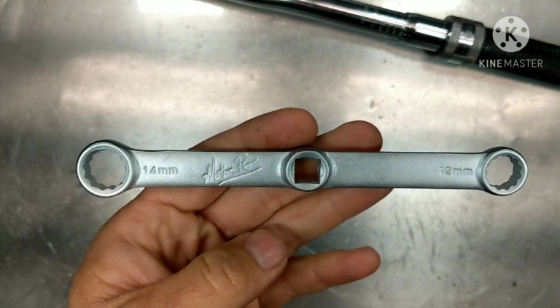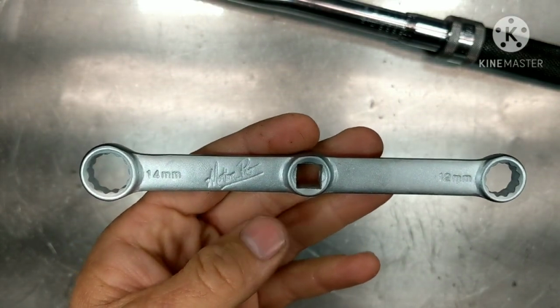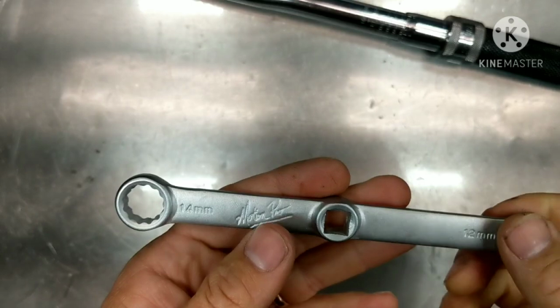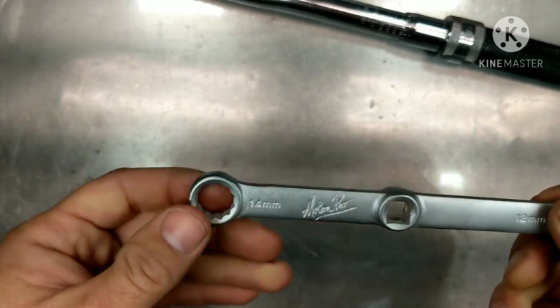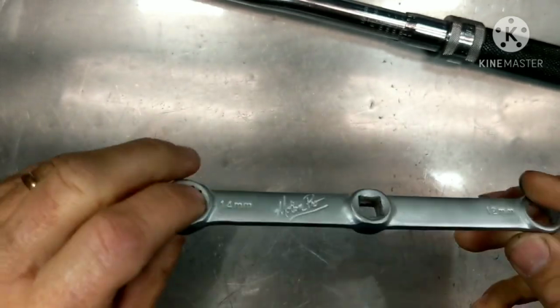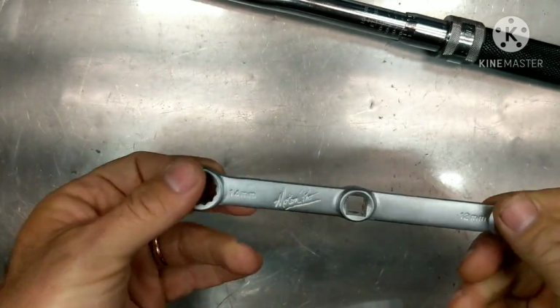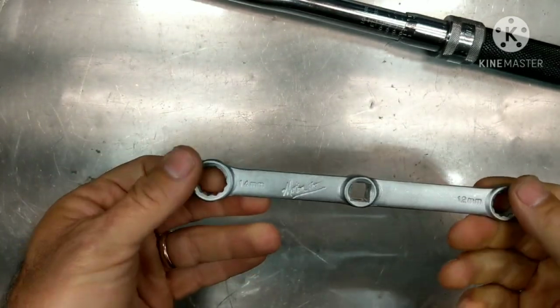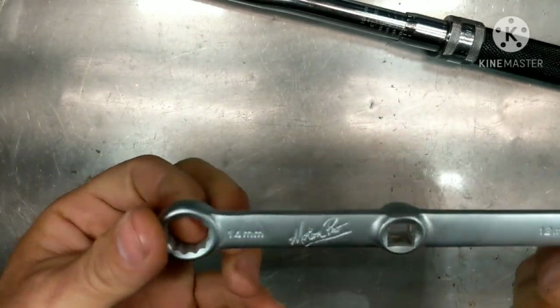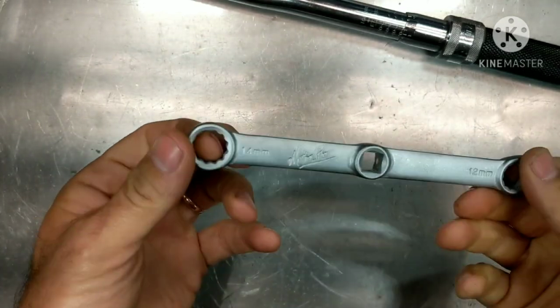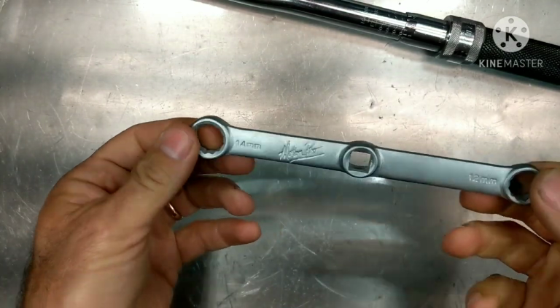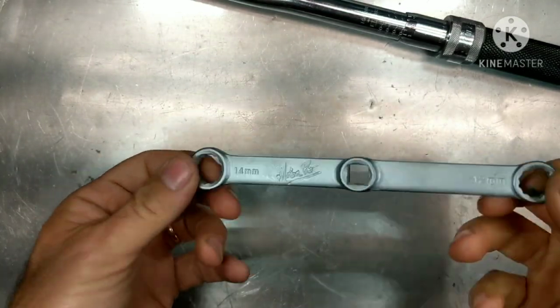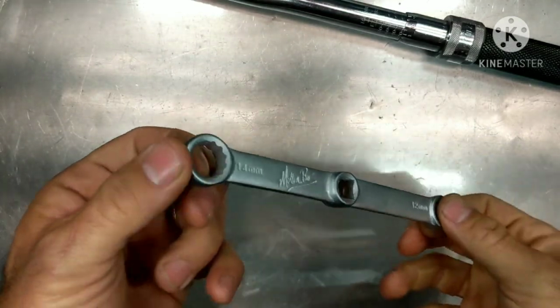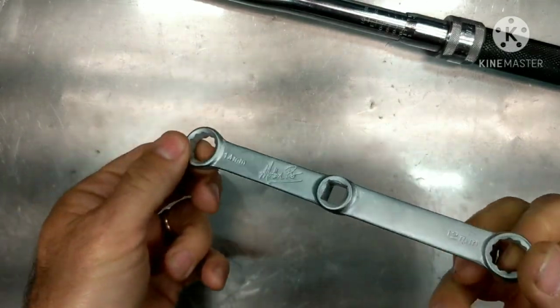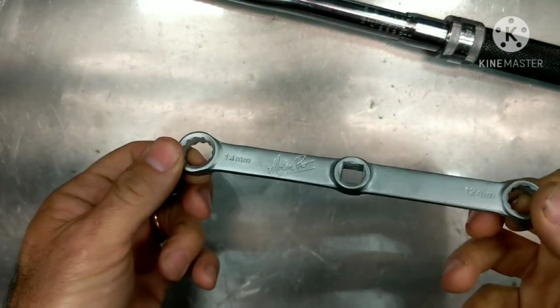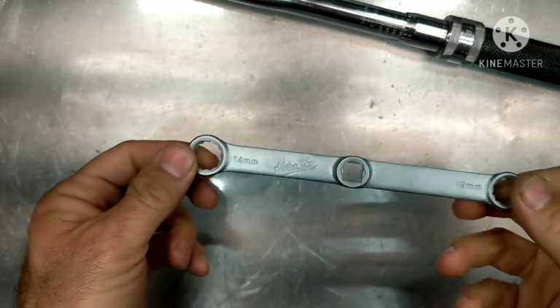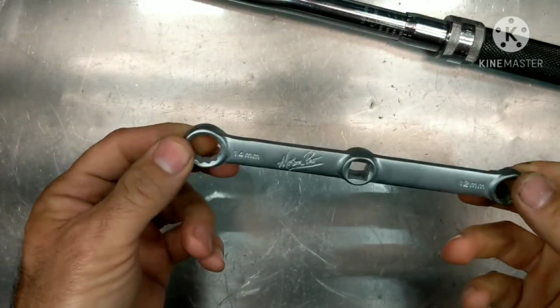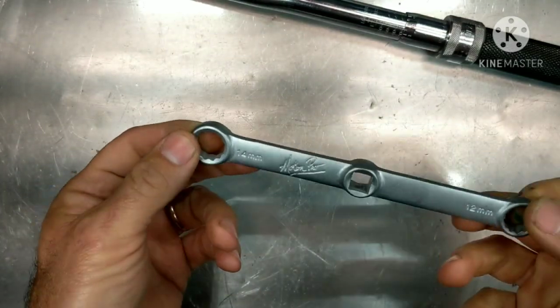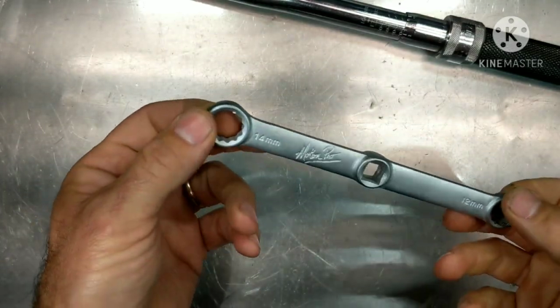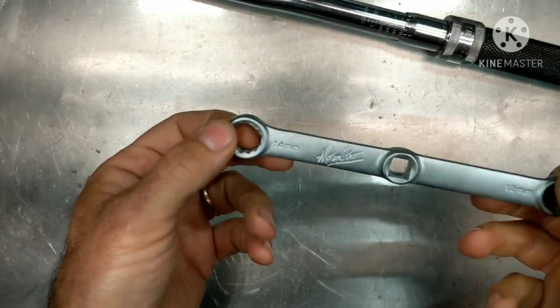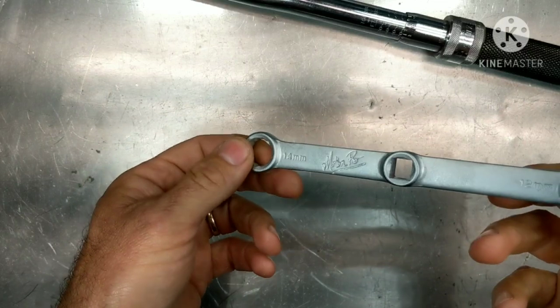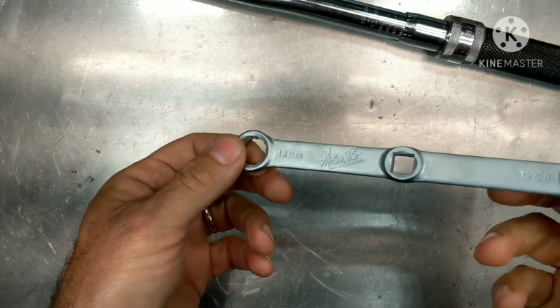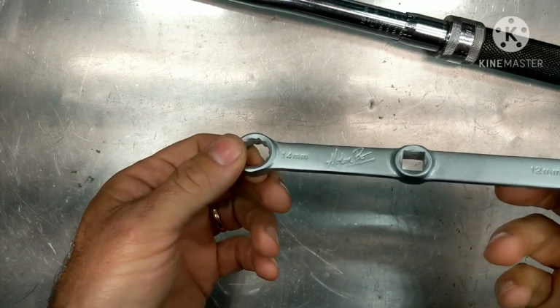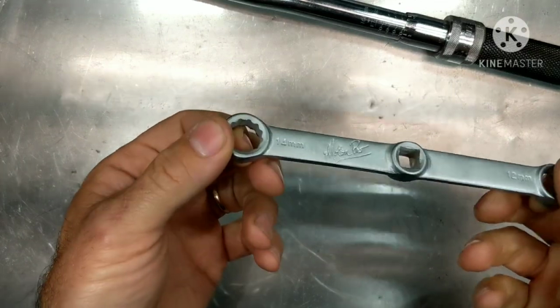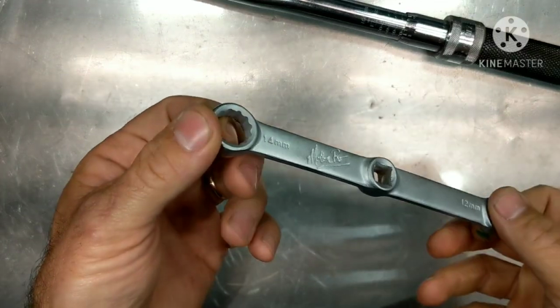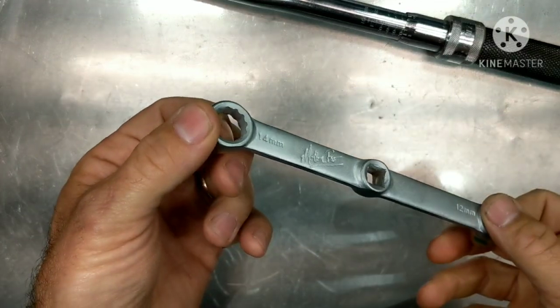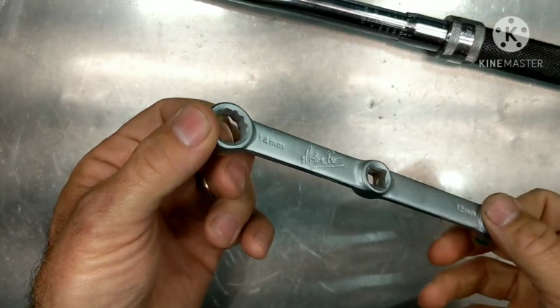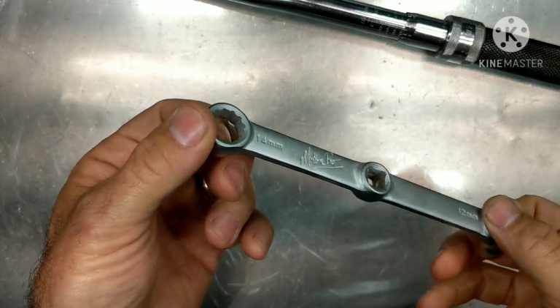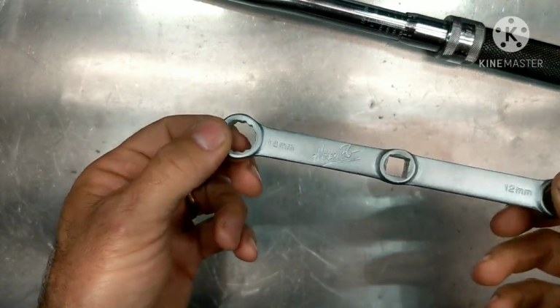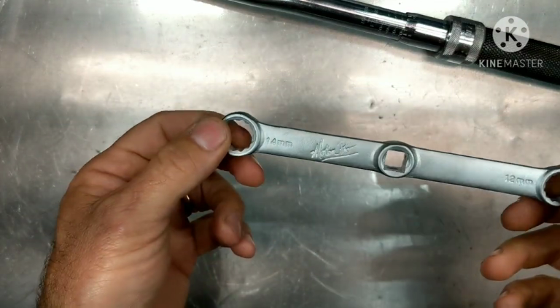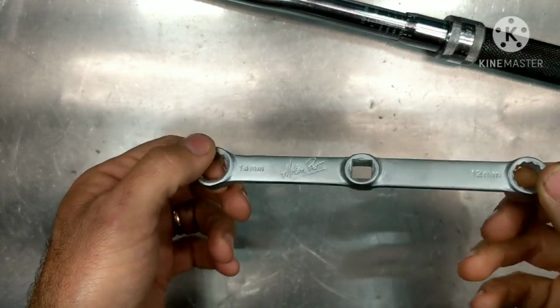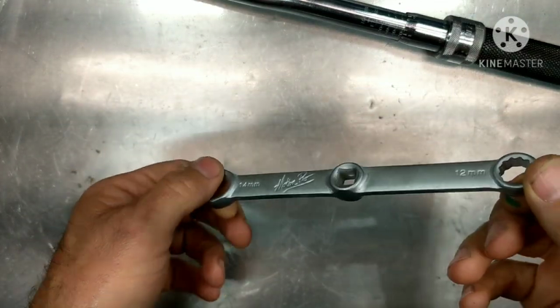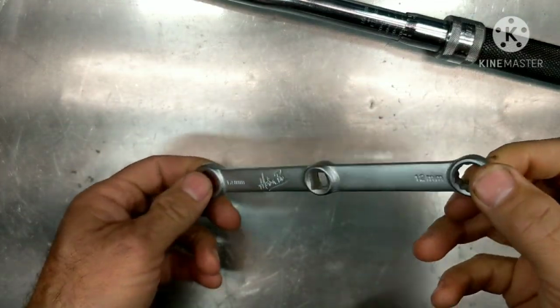First off, this is a torque extension made by MotionPro. The part number is 57-8134 and I'll put a link in the description.